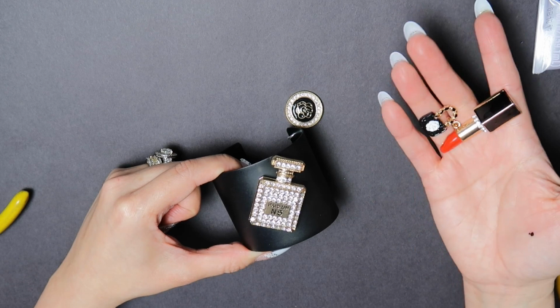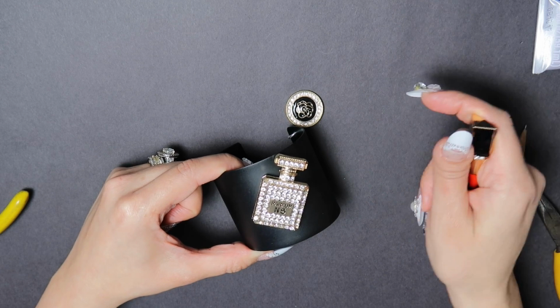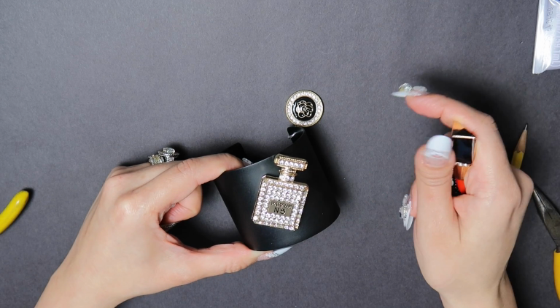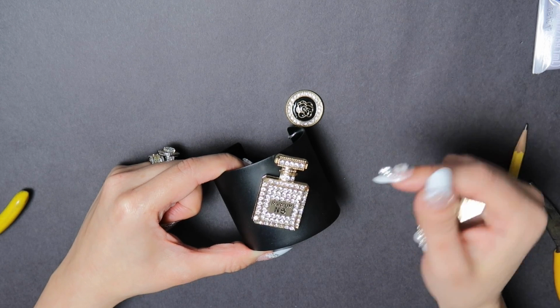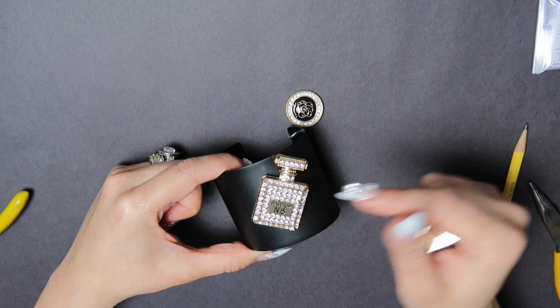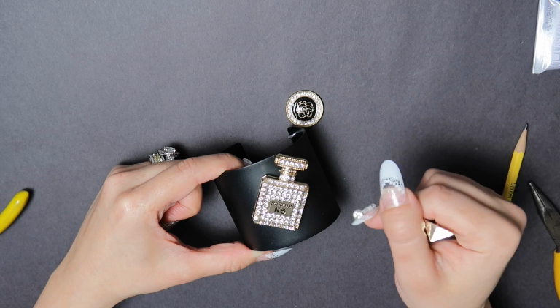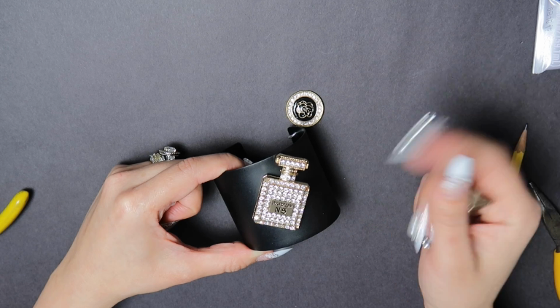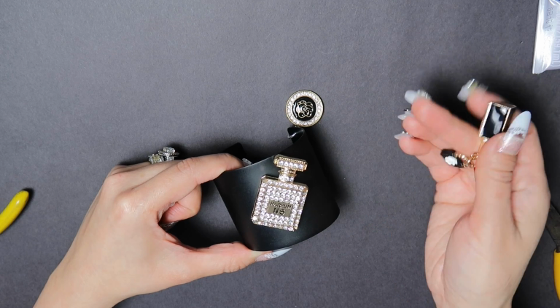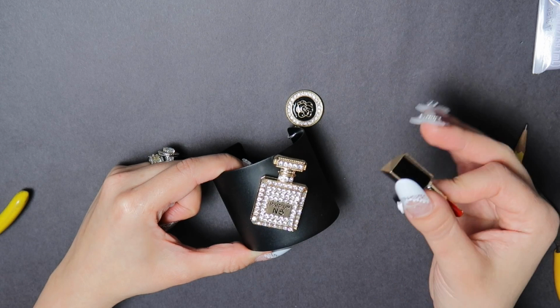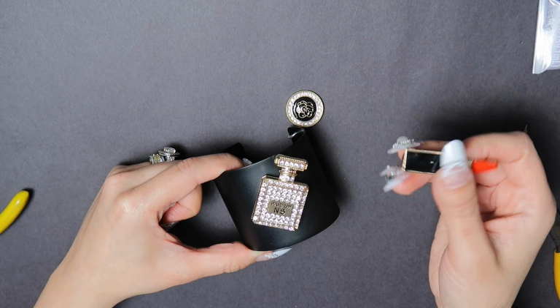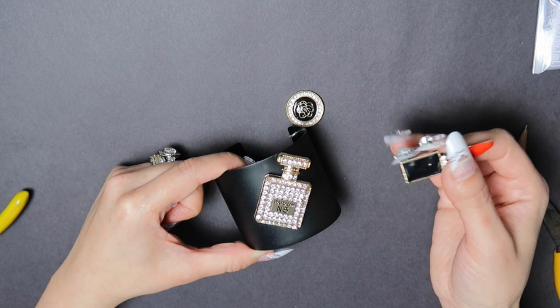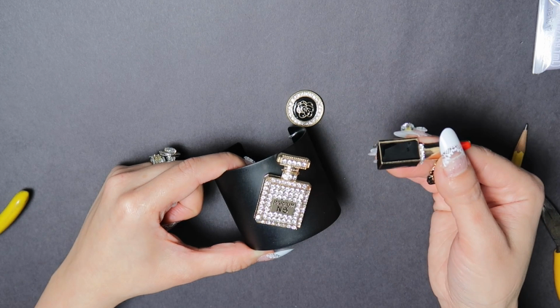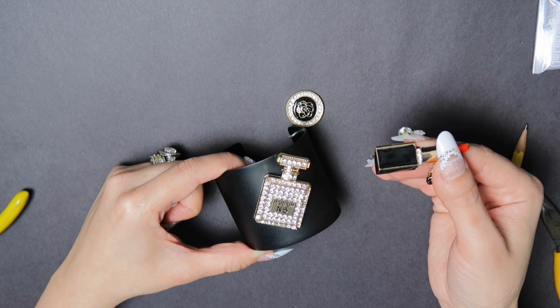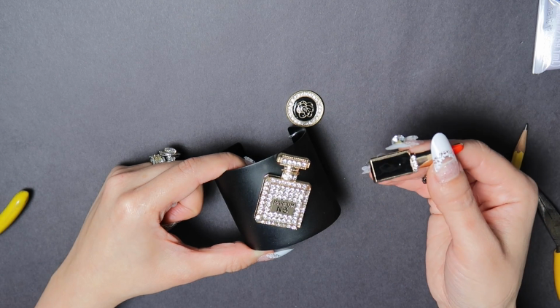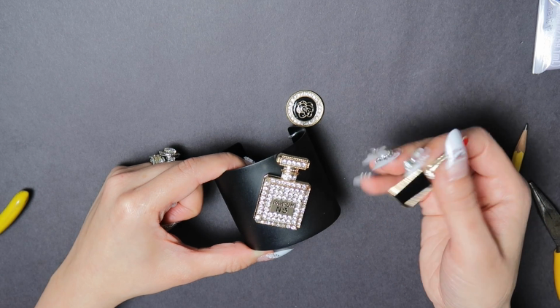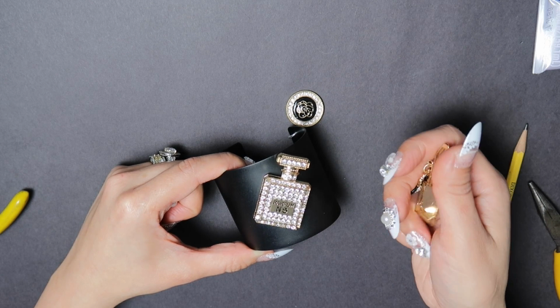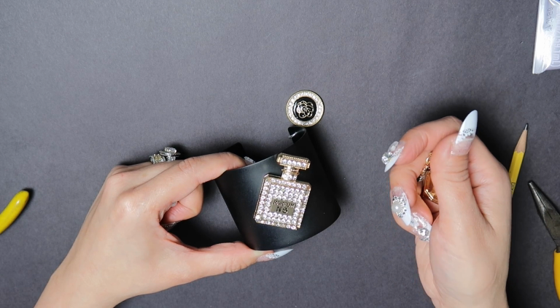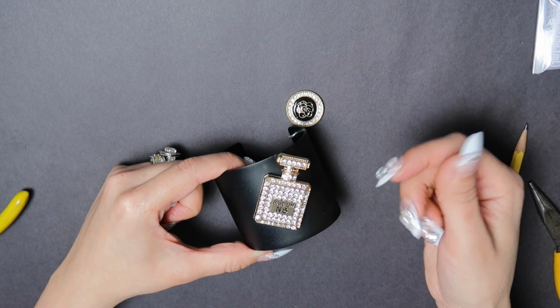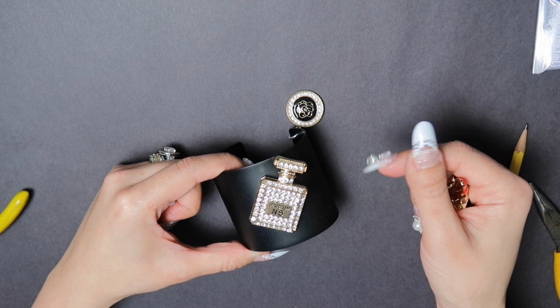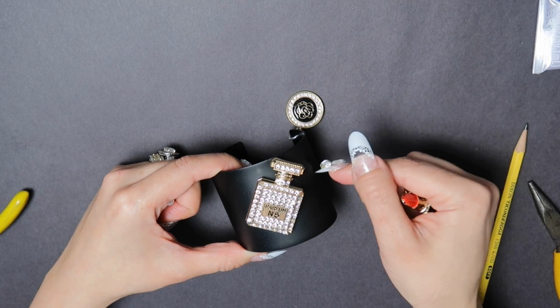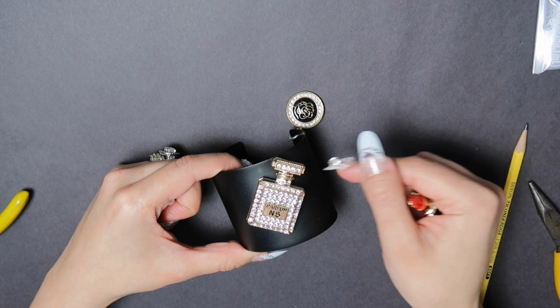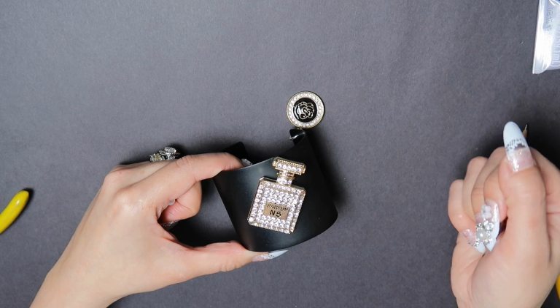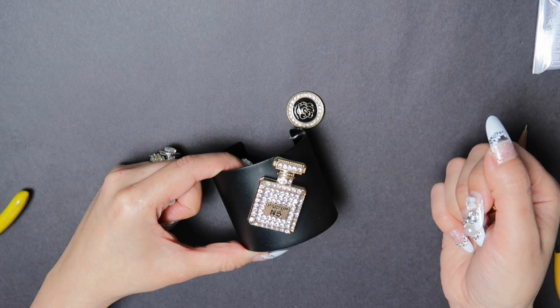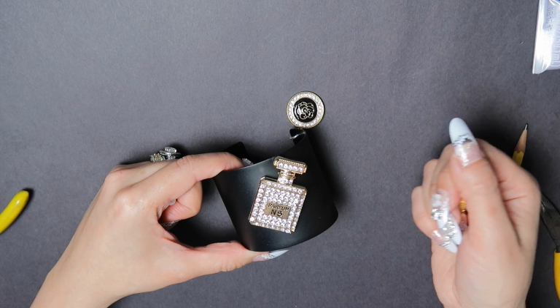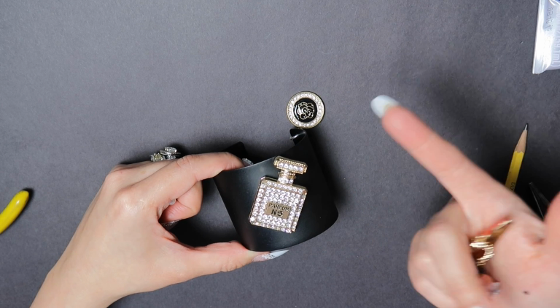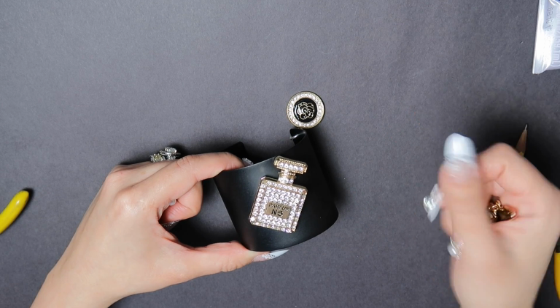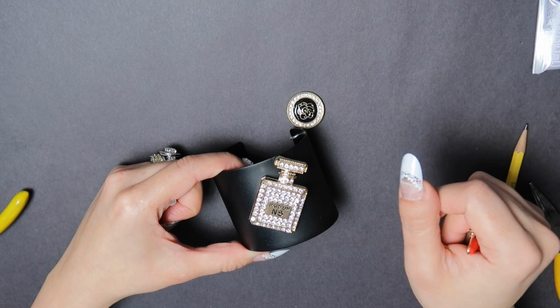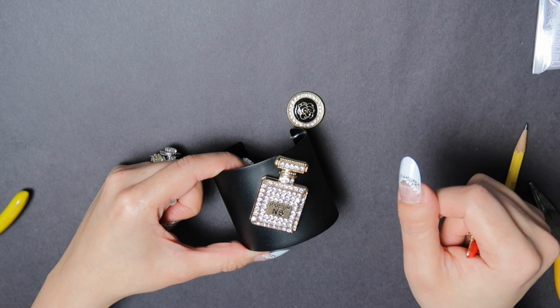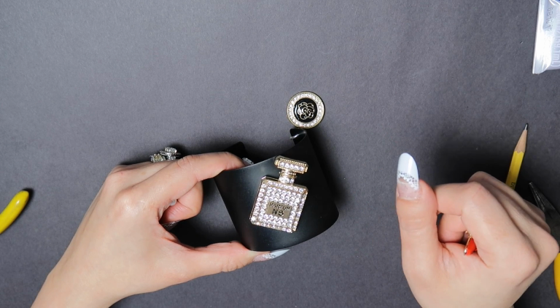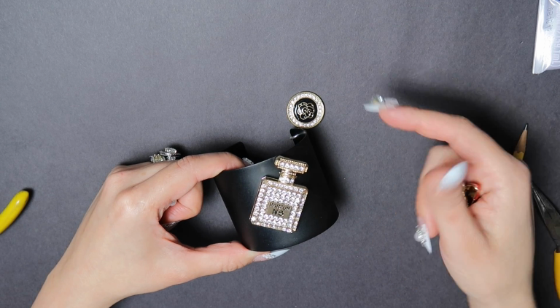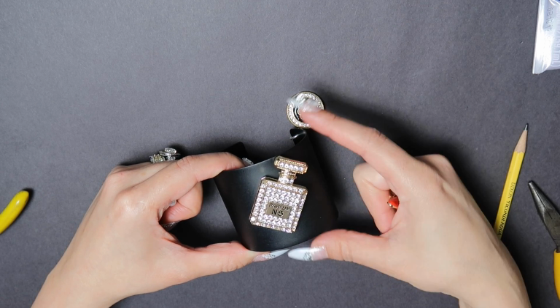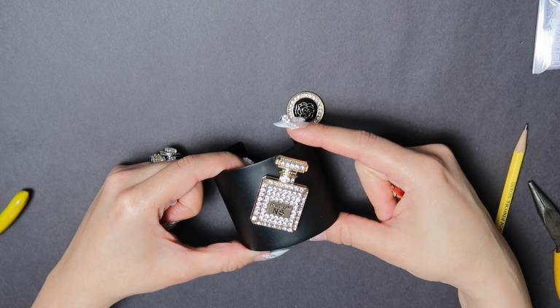These charms were $2 each, so for about 10 bucks including the cost of the cuff, you could have your own custom design.